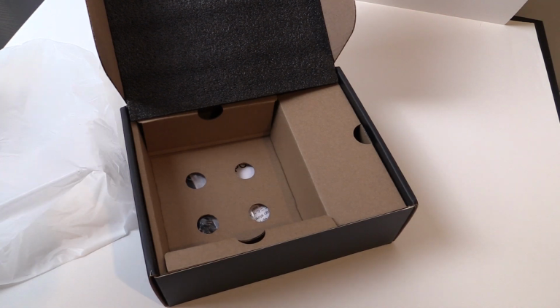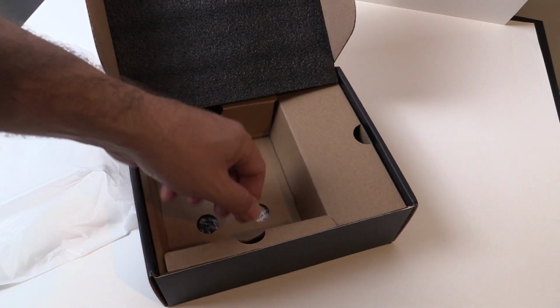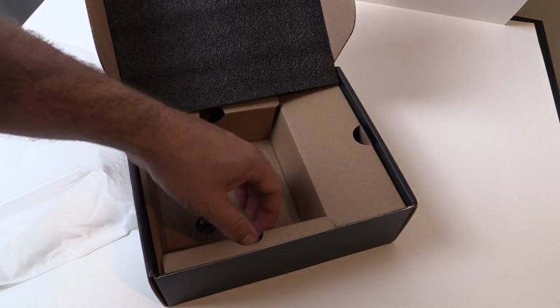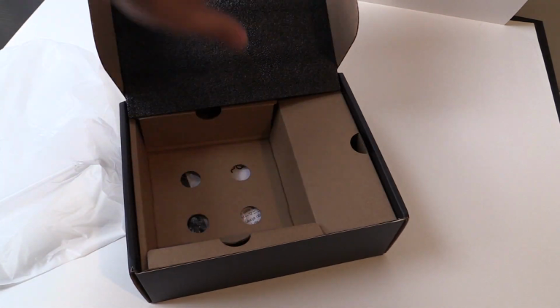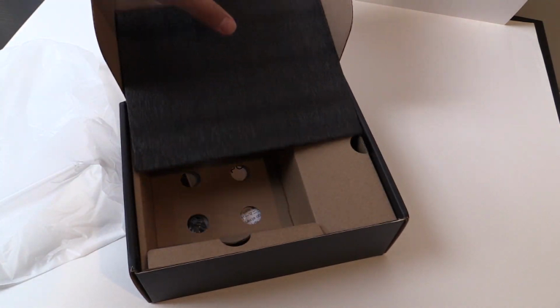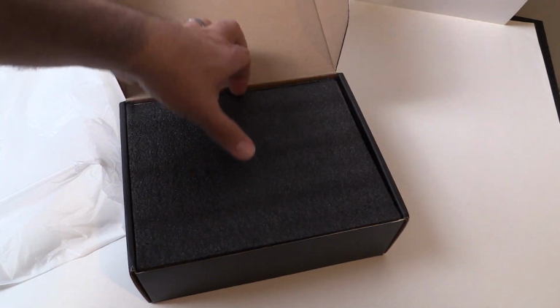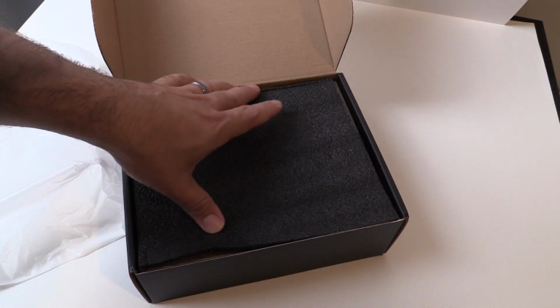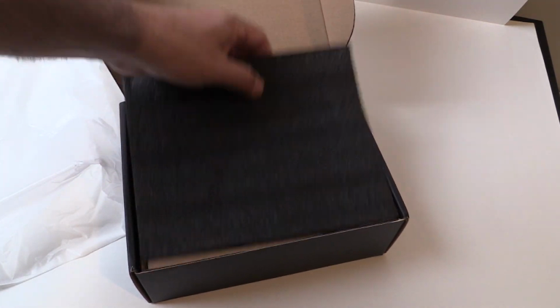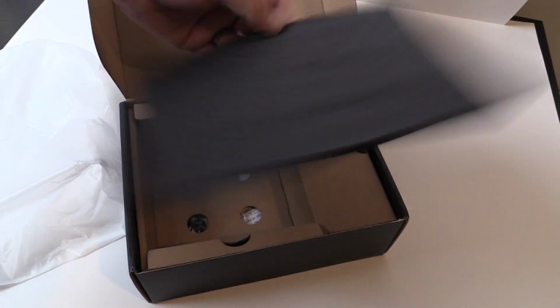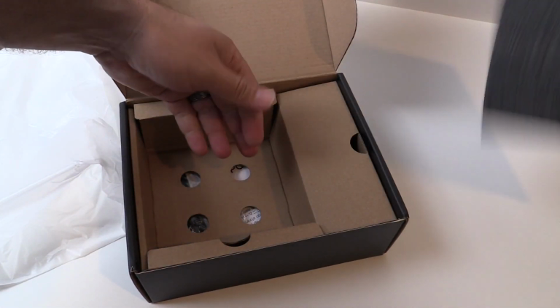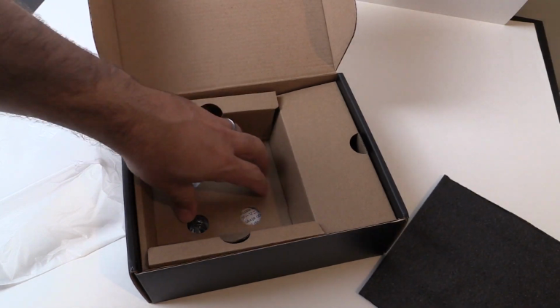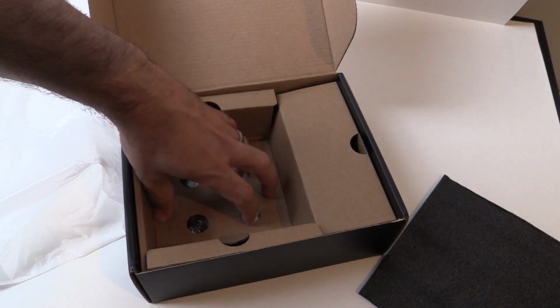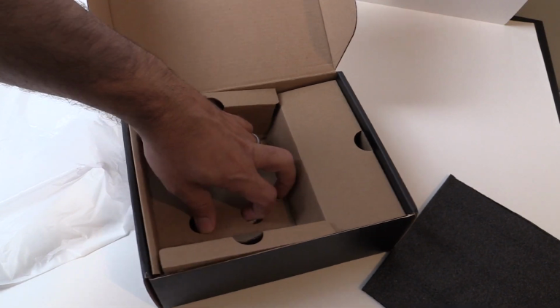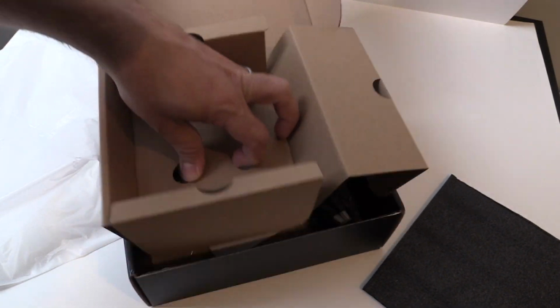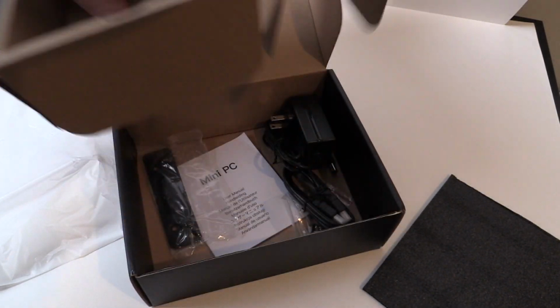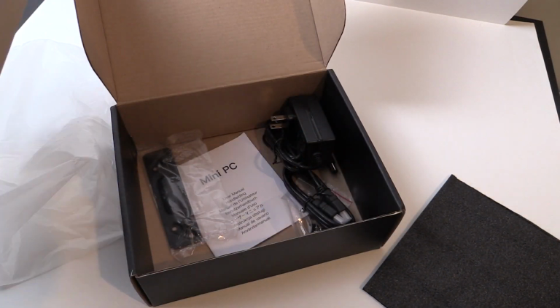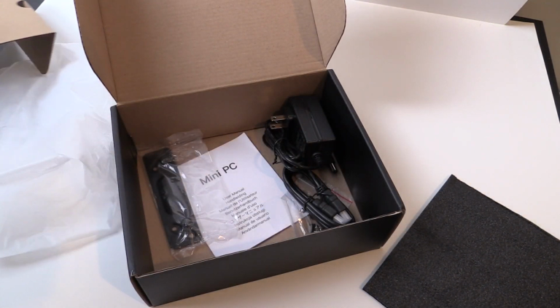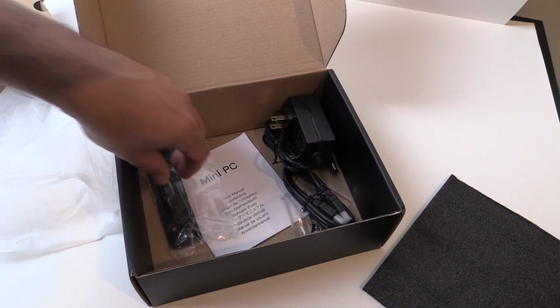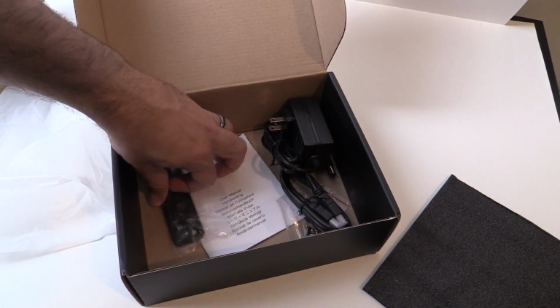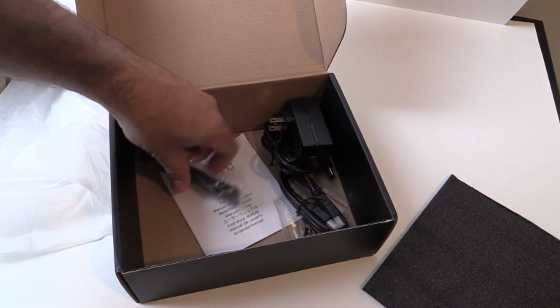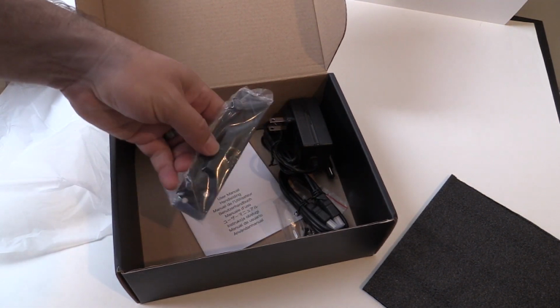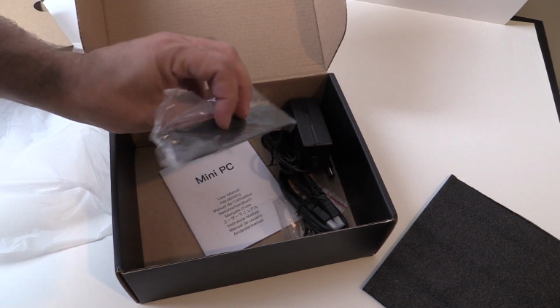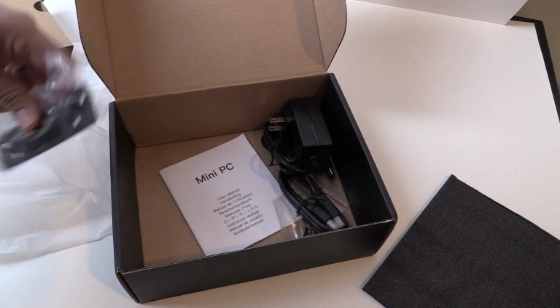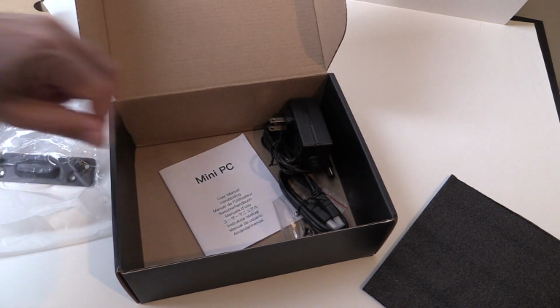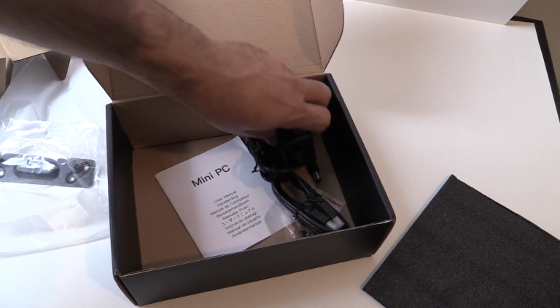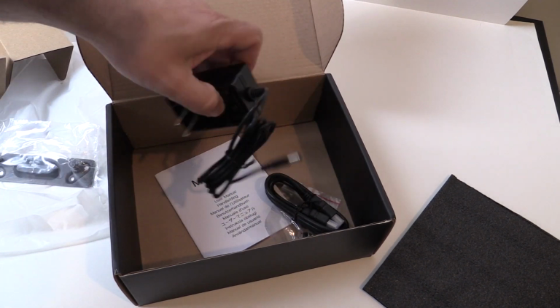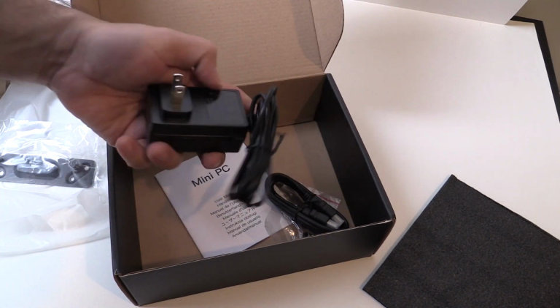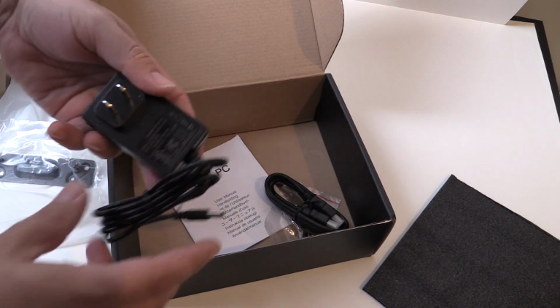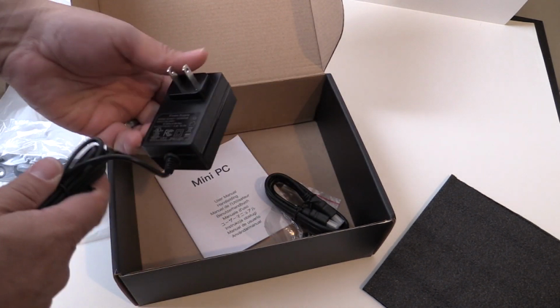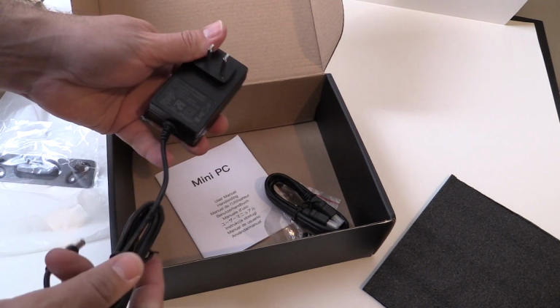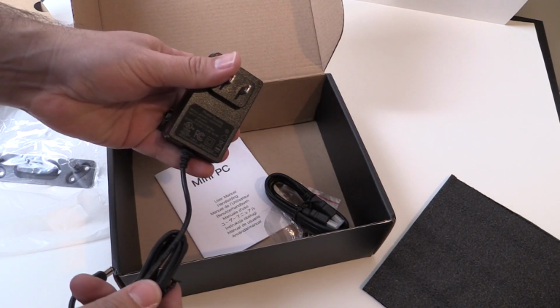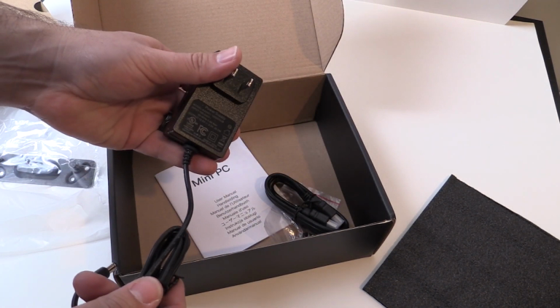For a machine that was released this year, that really isn't that bad, and as of this recording it comes in around that price with the coupon. It comes with the user's manual, 12 volt power supply, small VESA mount, screws, and an HDMI cable.